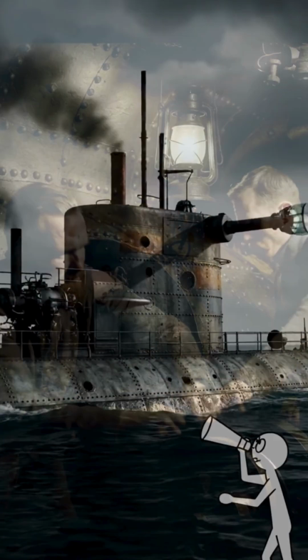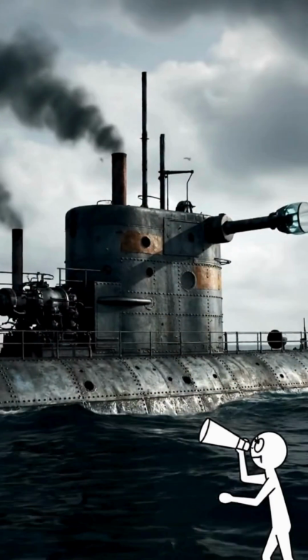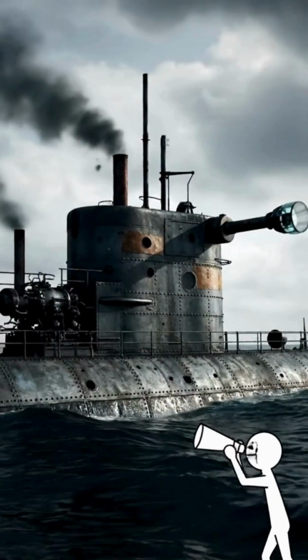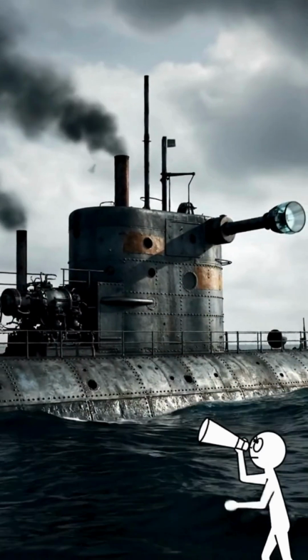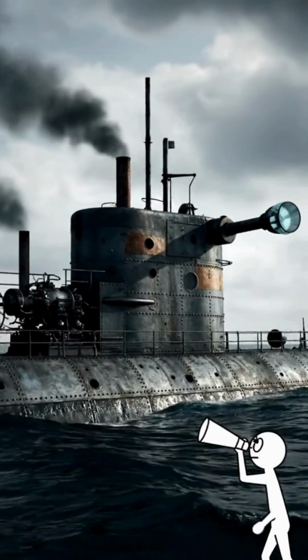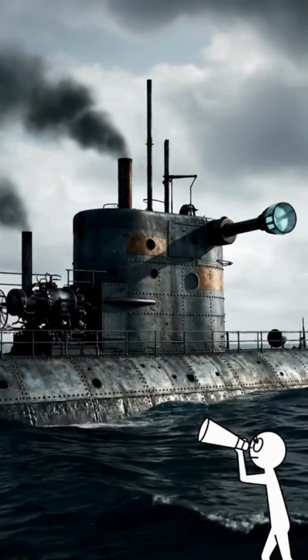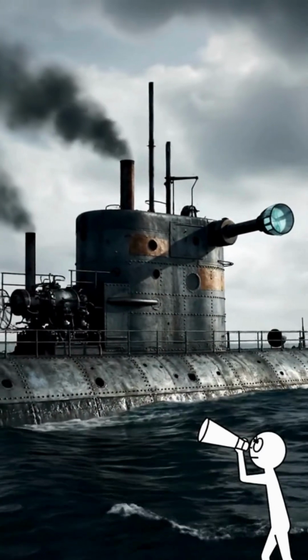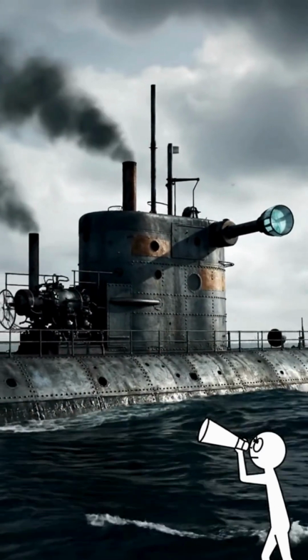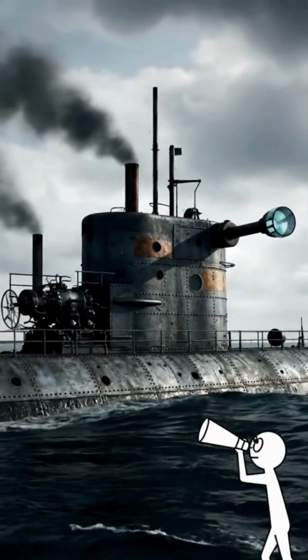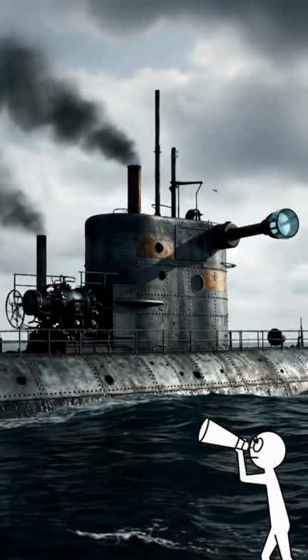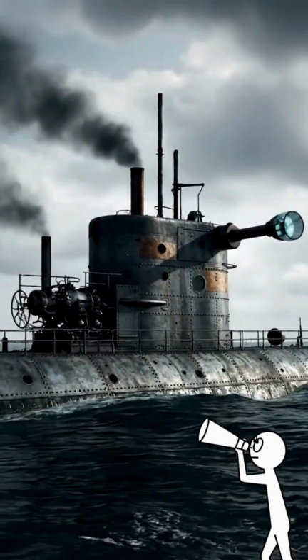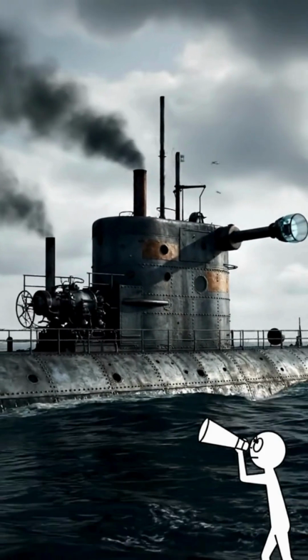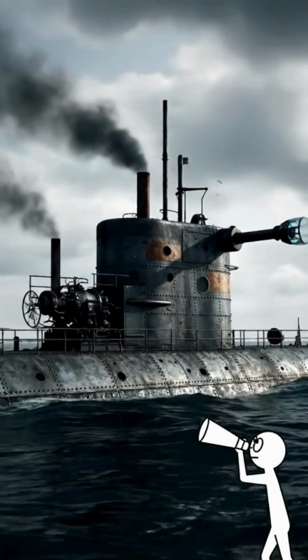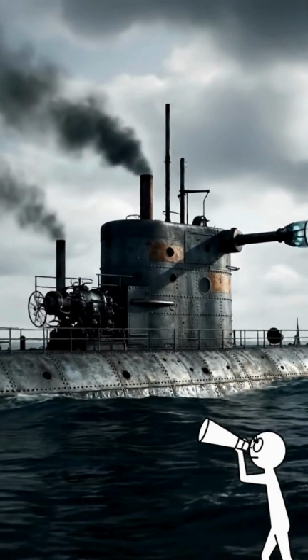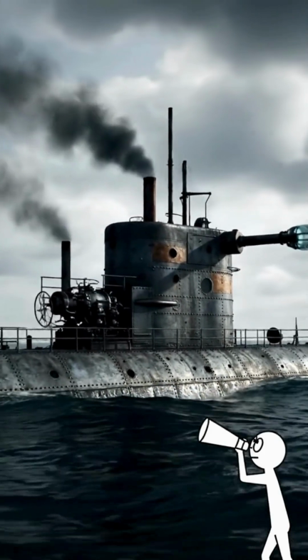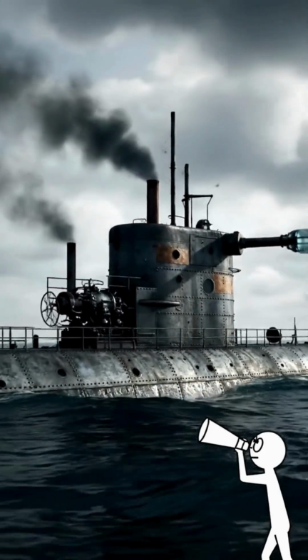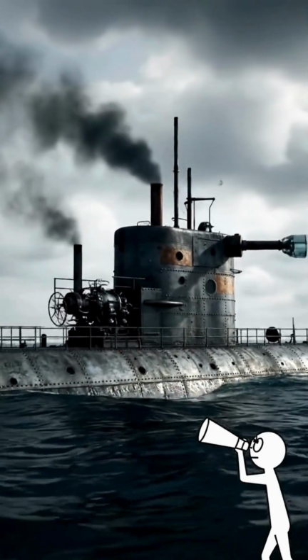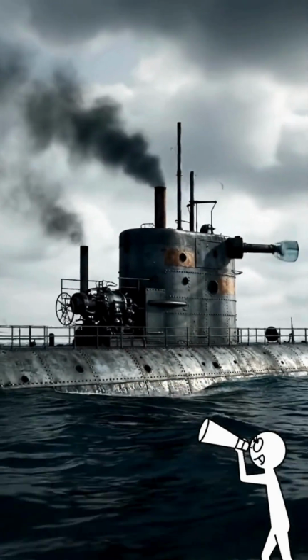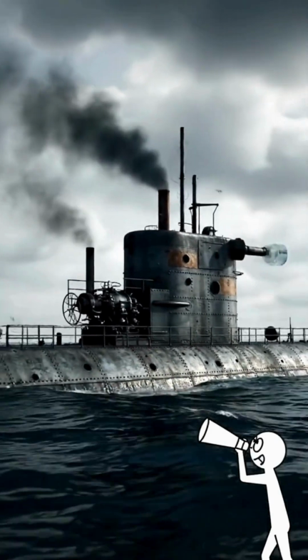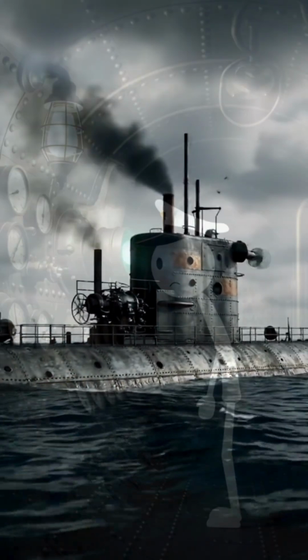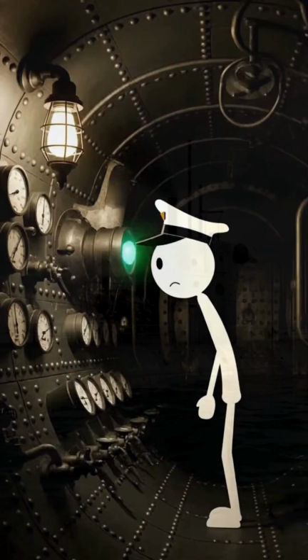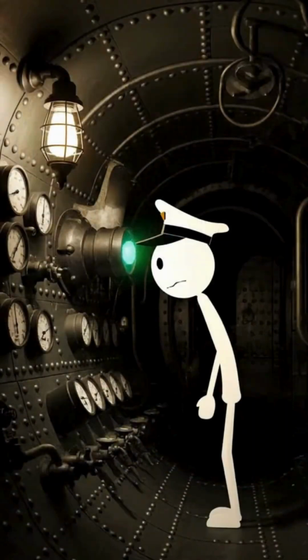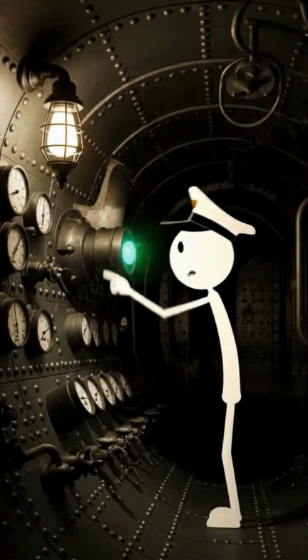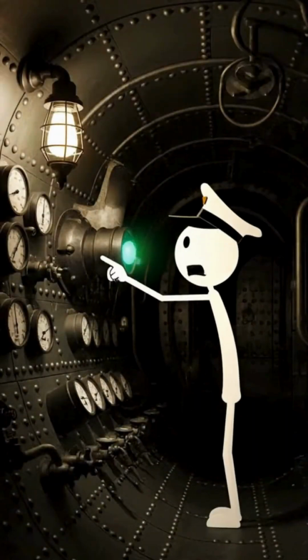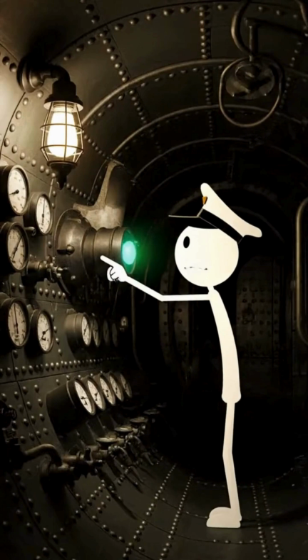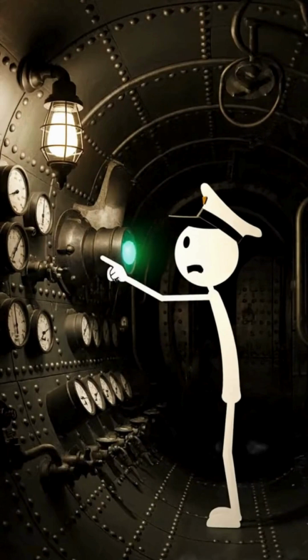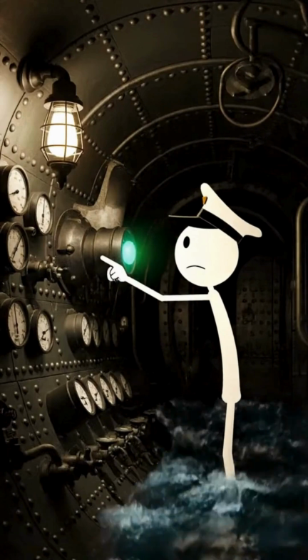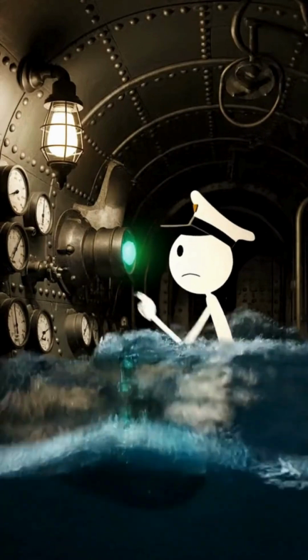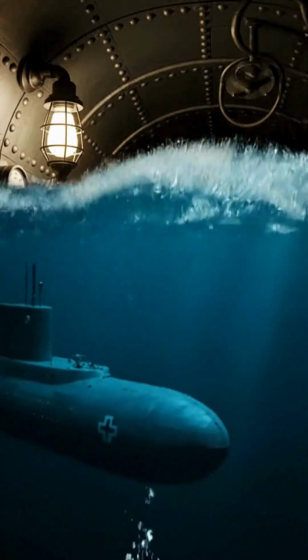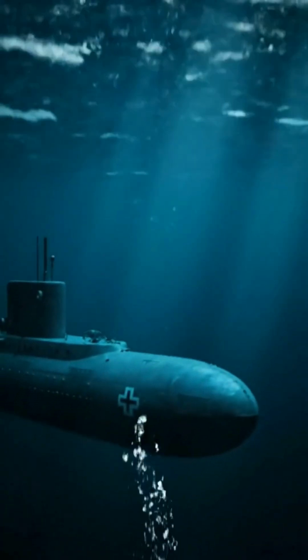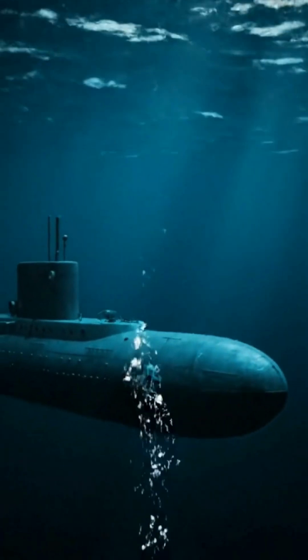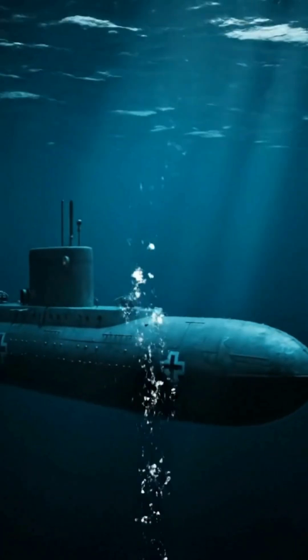By the 19th century, submarines had periscopes and engines, changing naval warfare. World War I saw submarines used as deadly weapons of stealth.